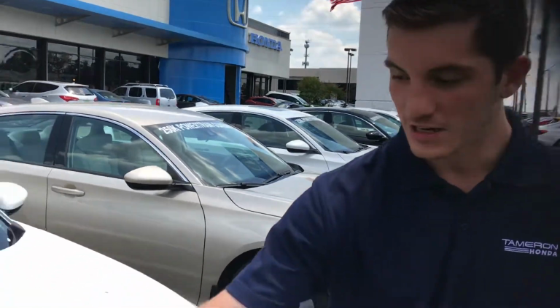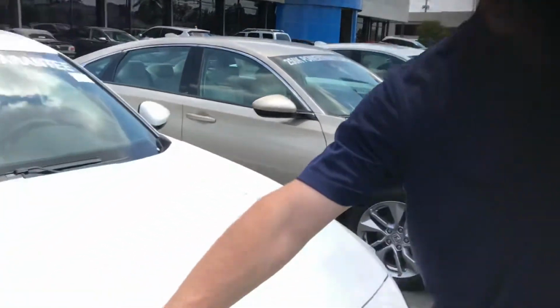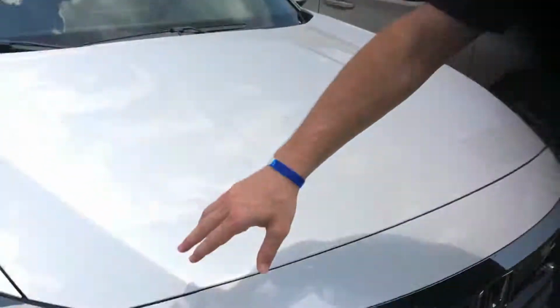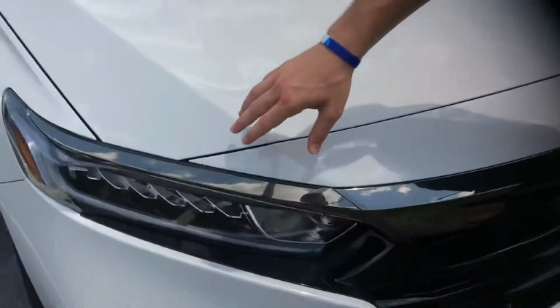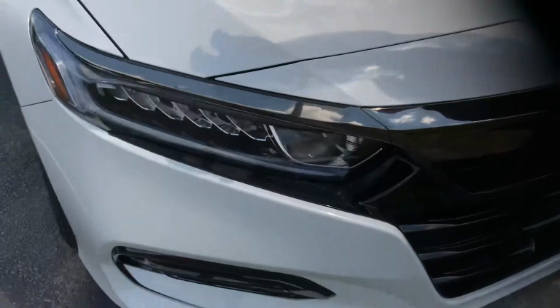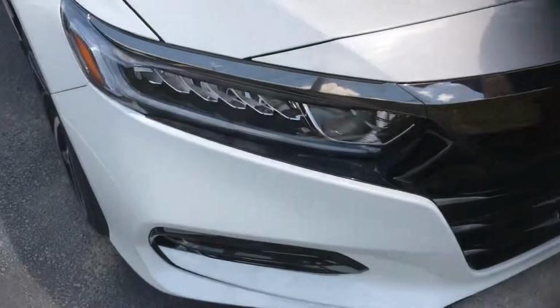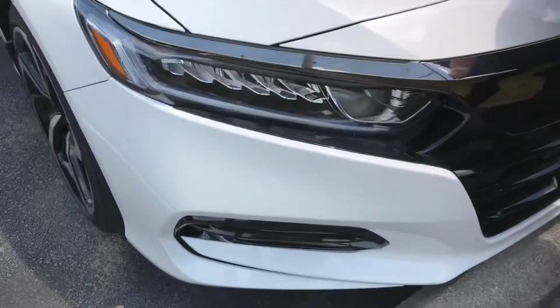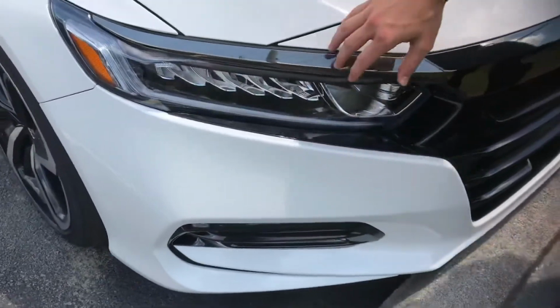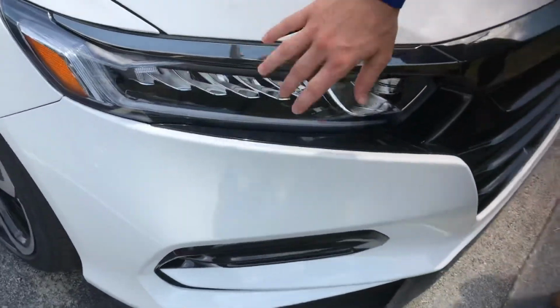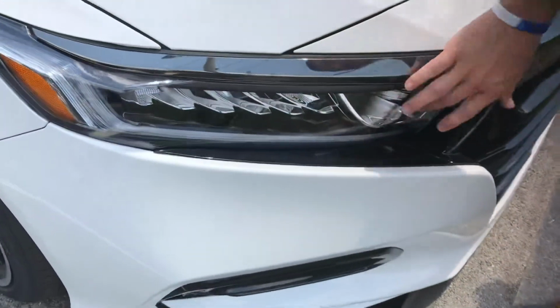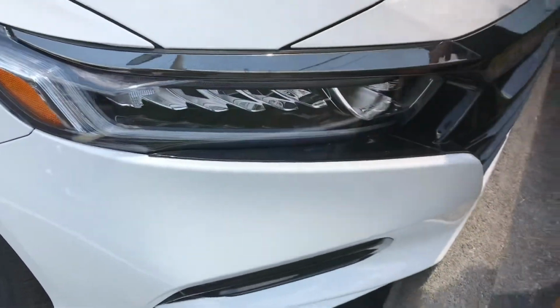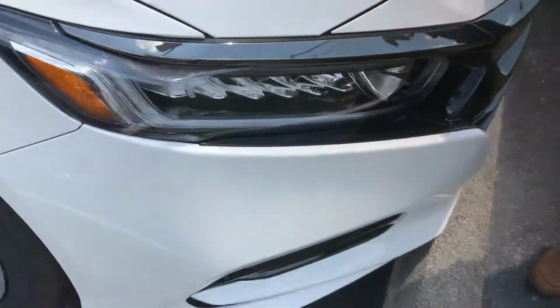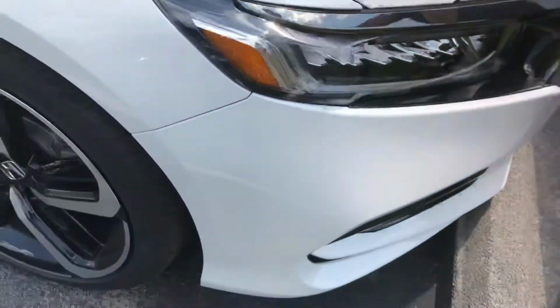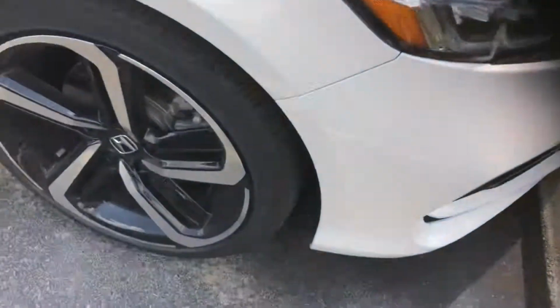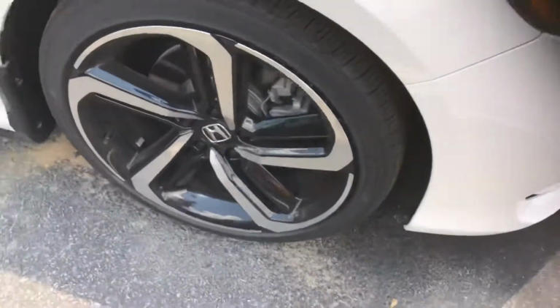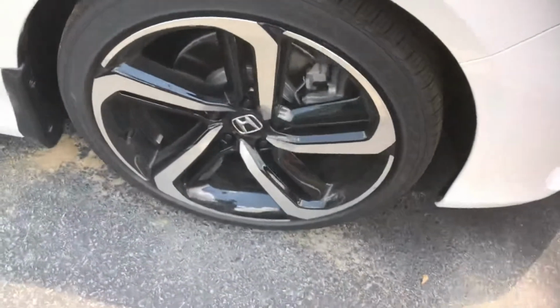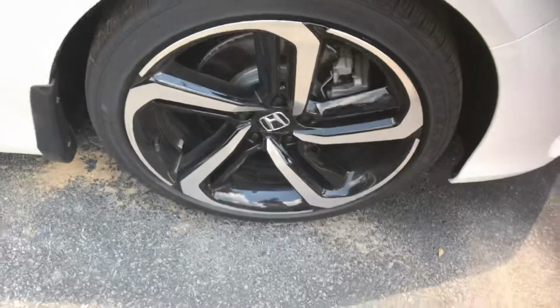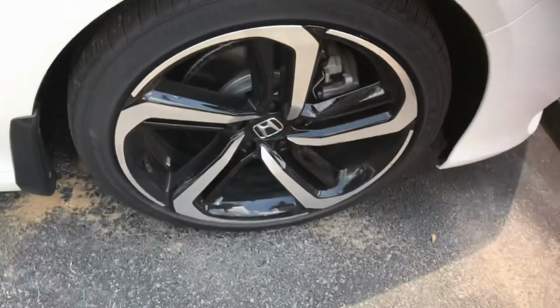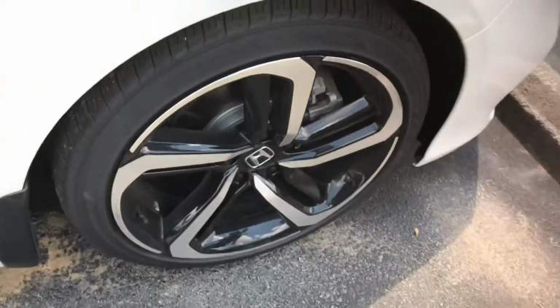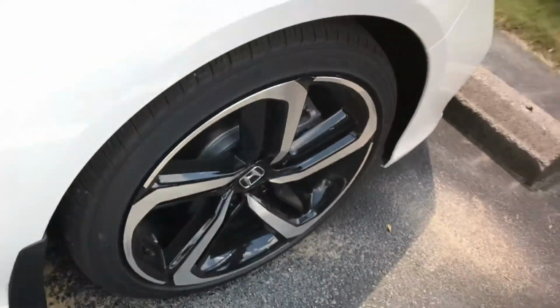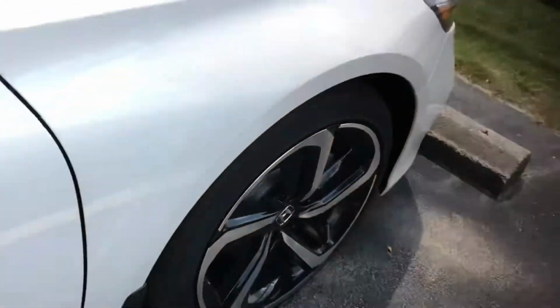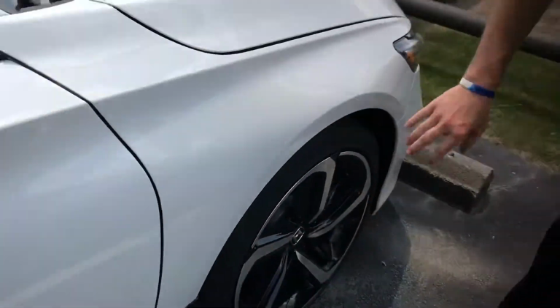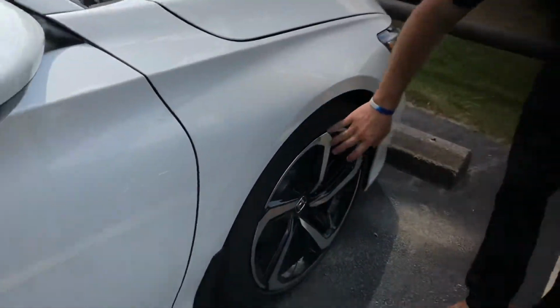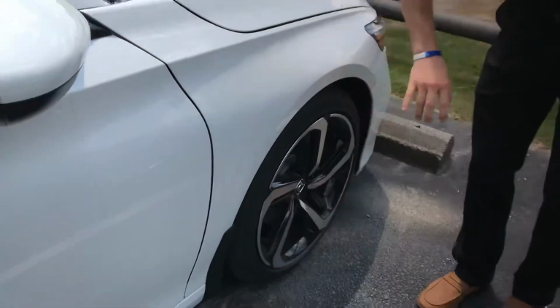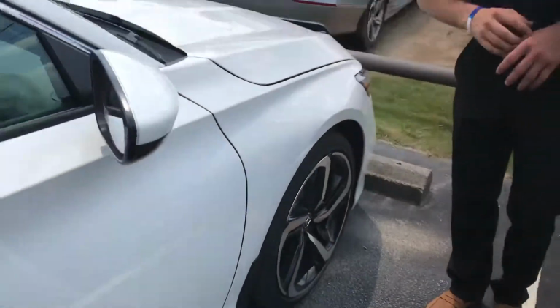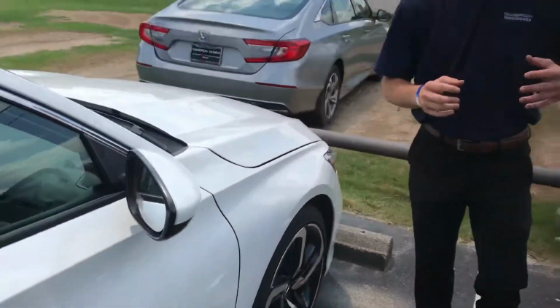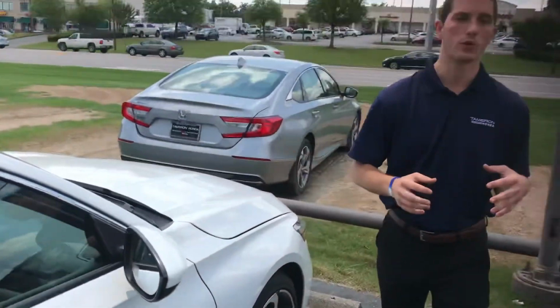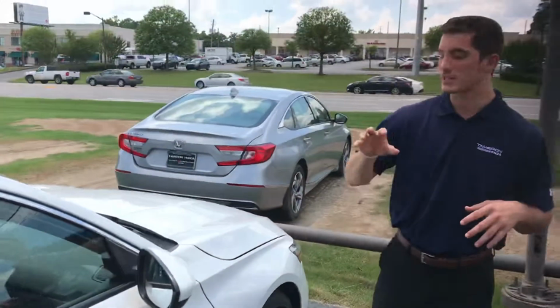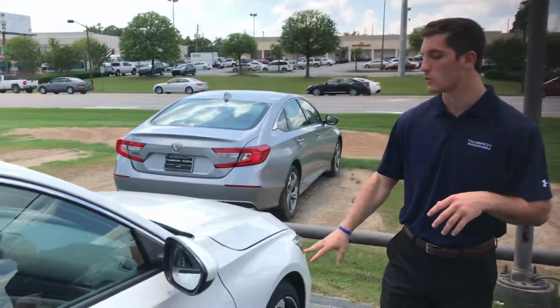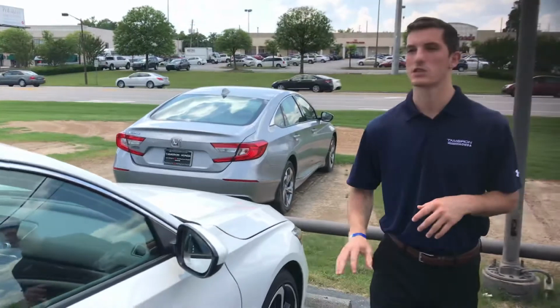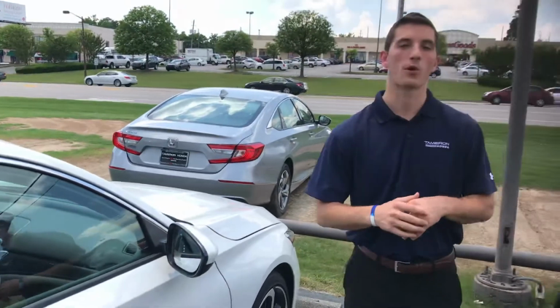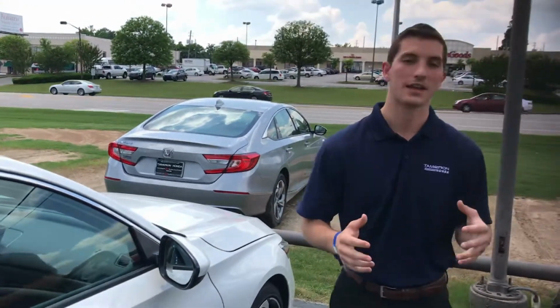You've got your daytime LED running lights. You're gonna have high beam and low beam as well as a fog light that you pick up on this vehicle. And then you've got the 19-inch aluminum alloy wheels exclusive to the Sport package.